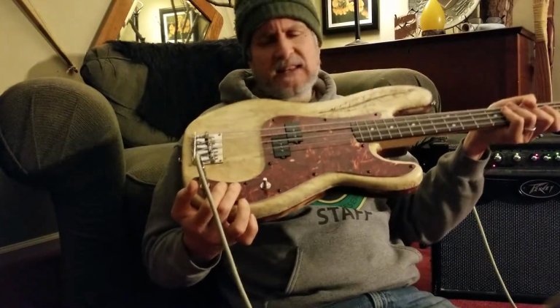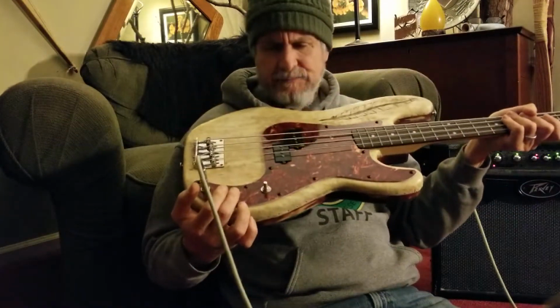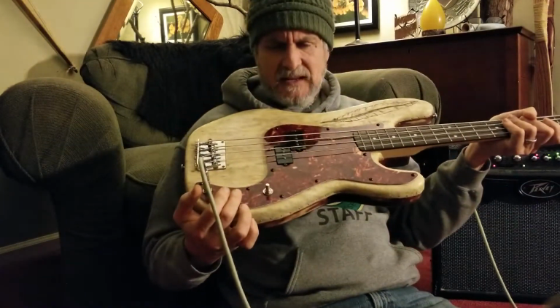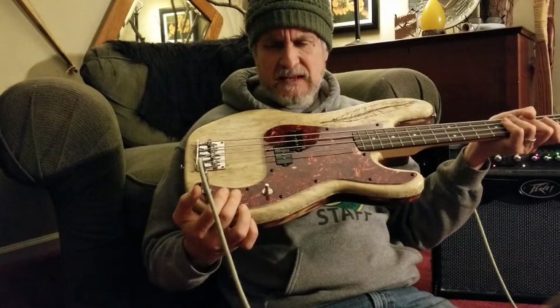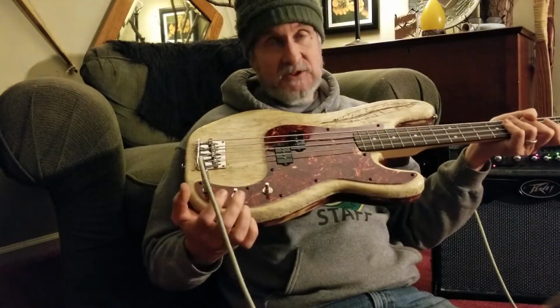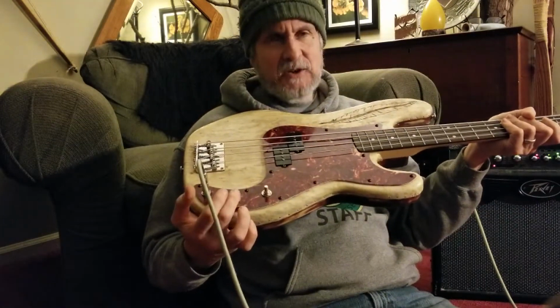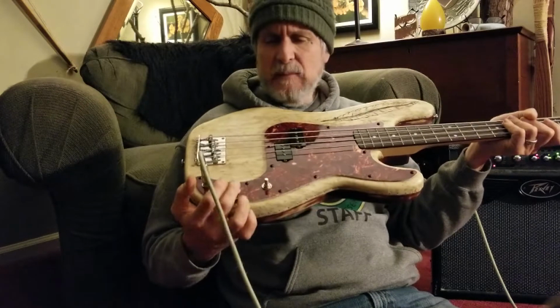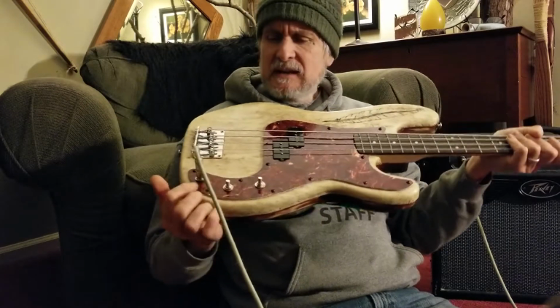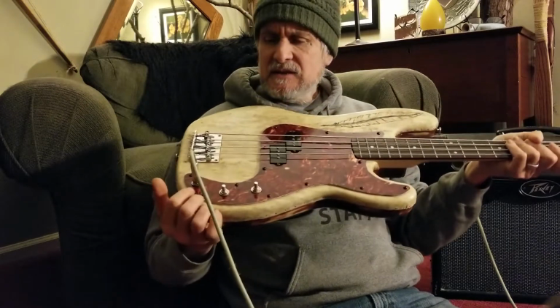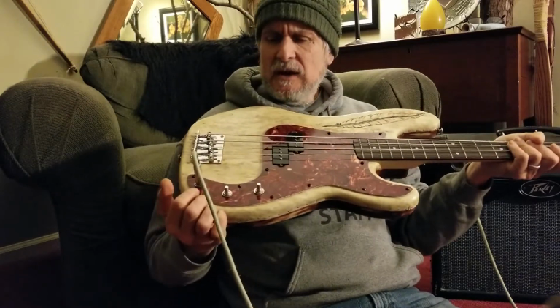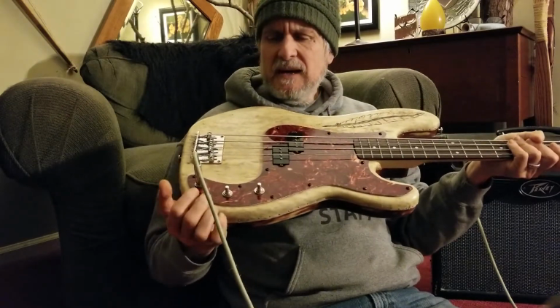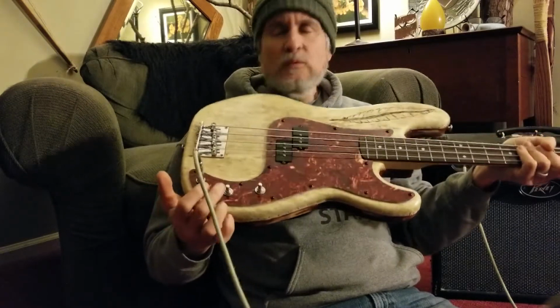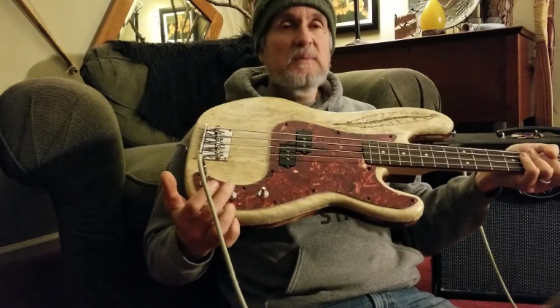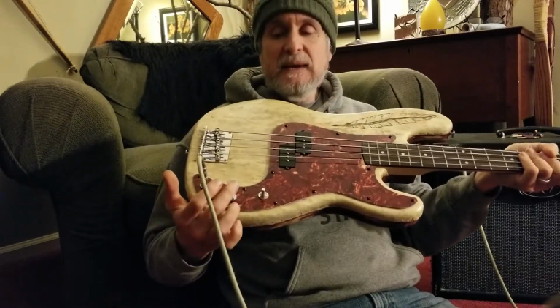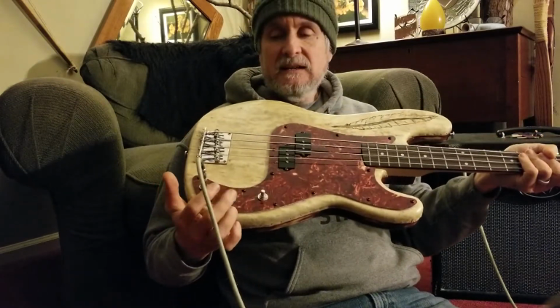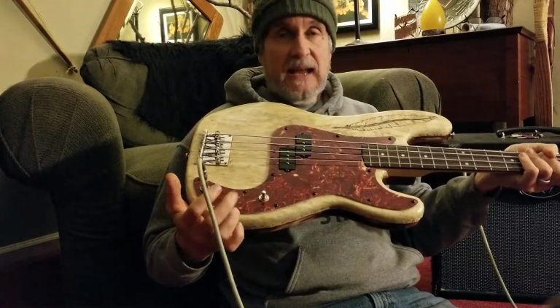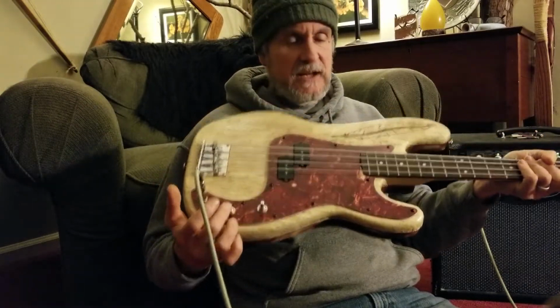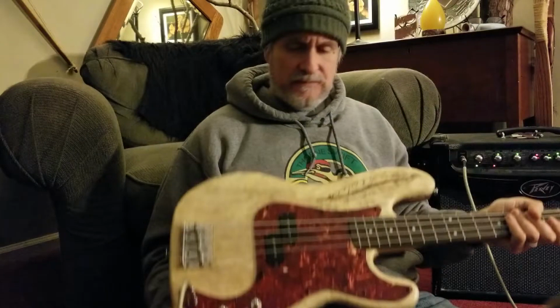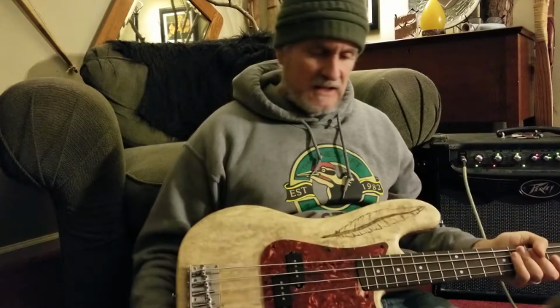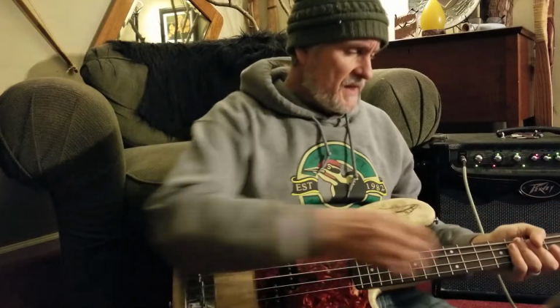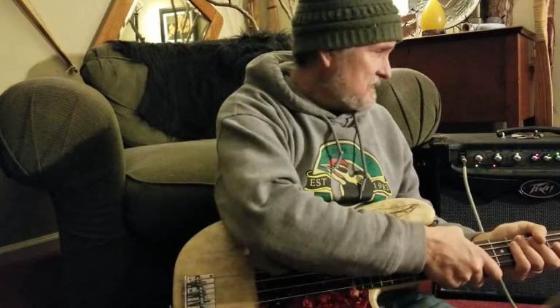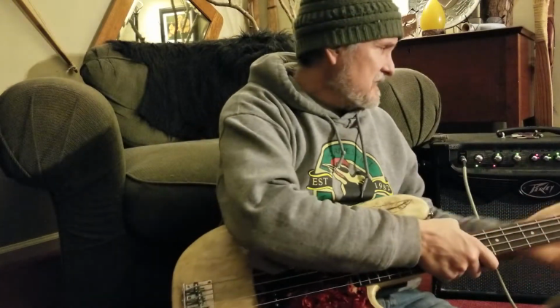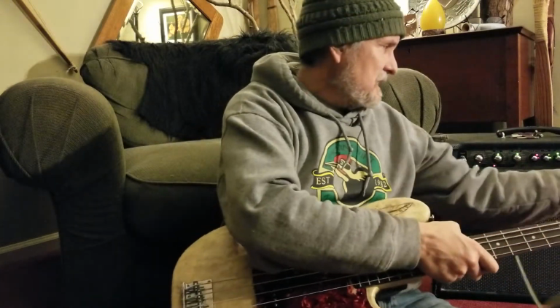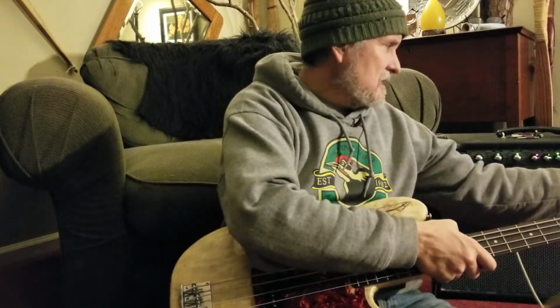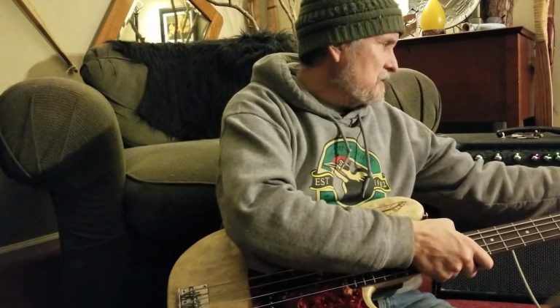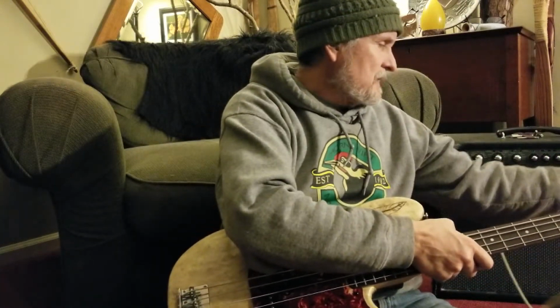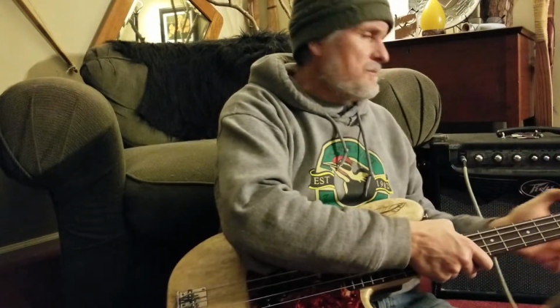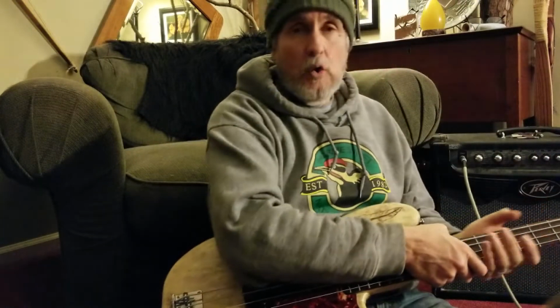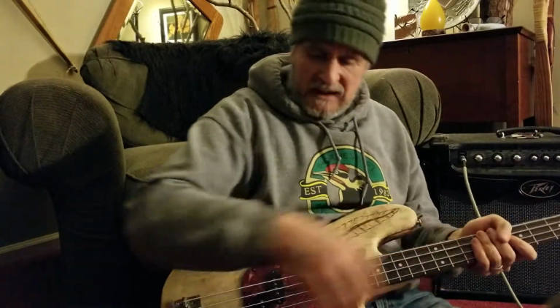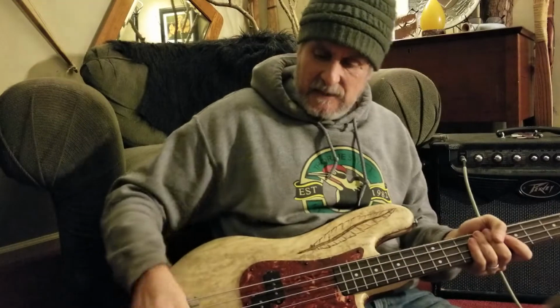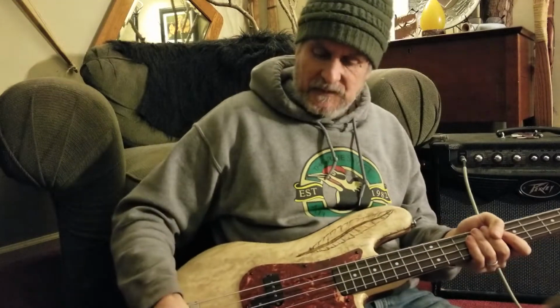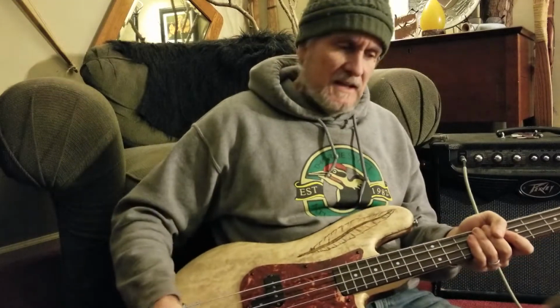Since it's deer rawhide back, what would be better than making deer antler knobs? And so that is the ending of the bass. For you bow people out there...